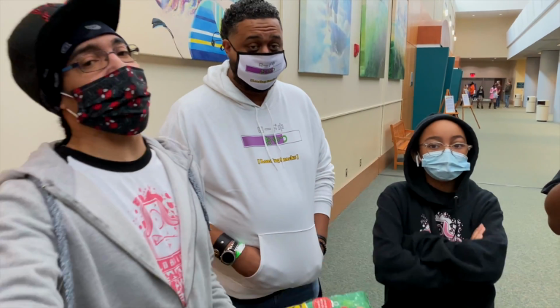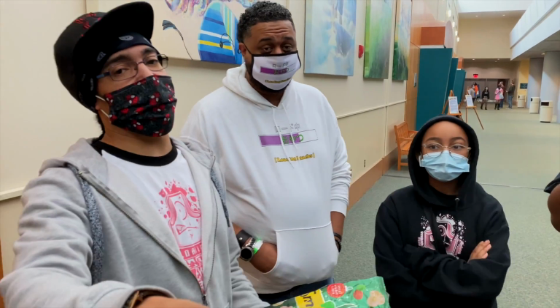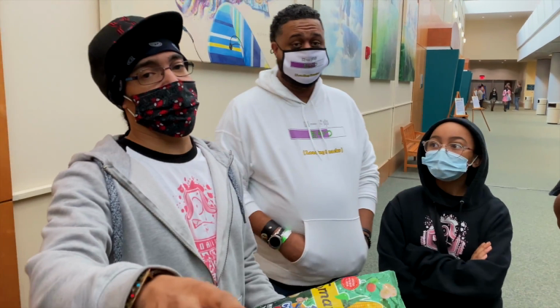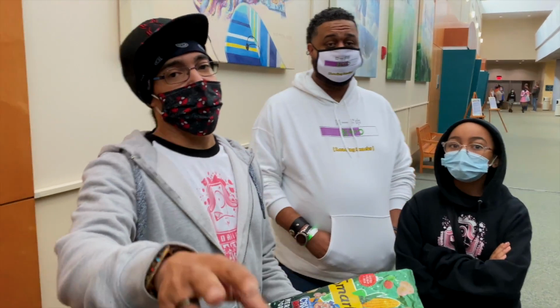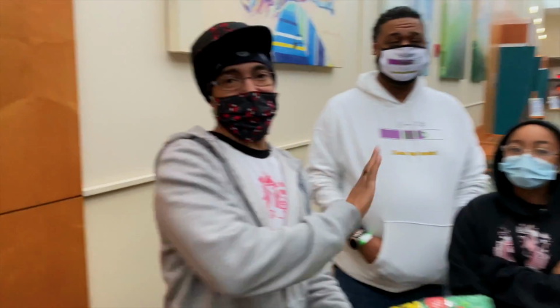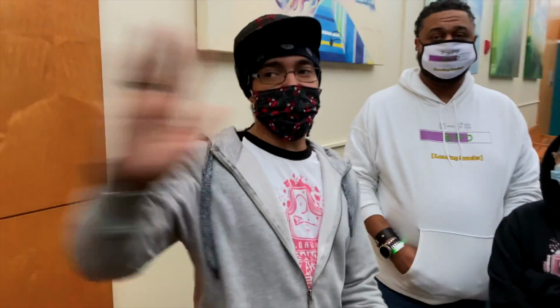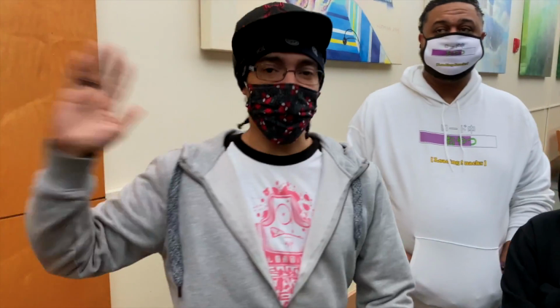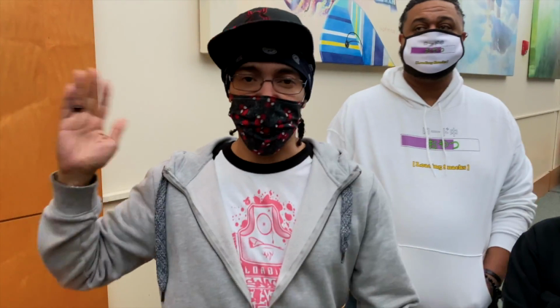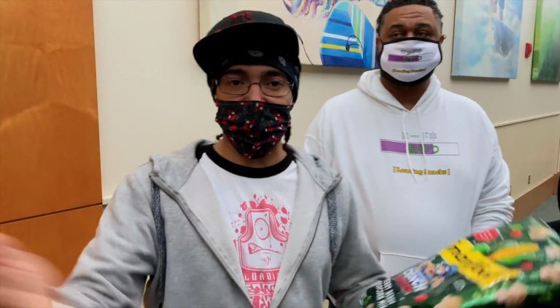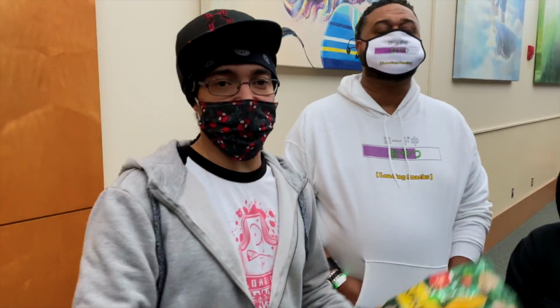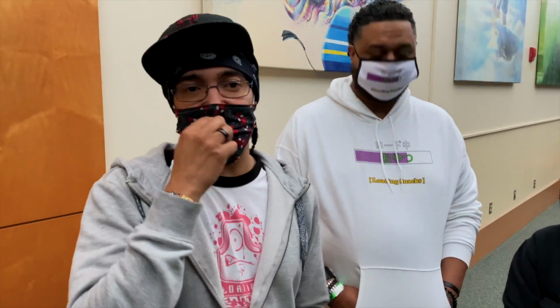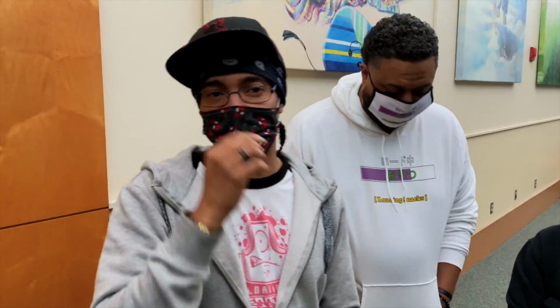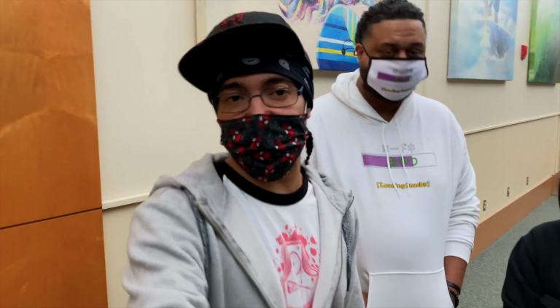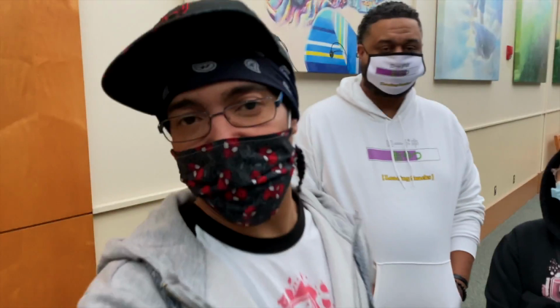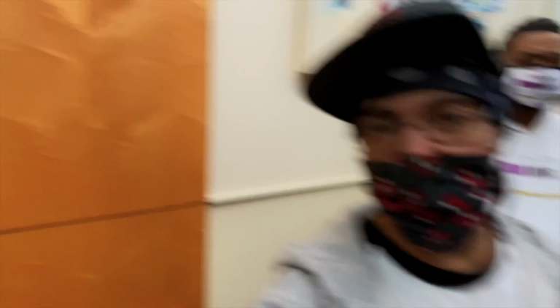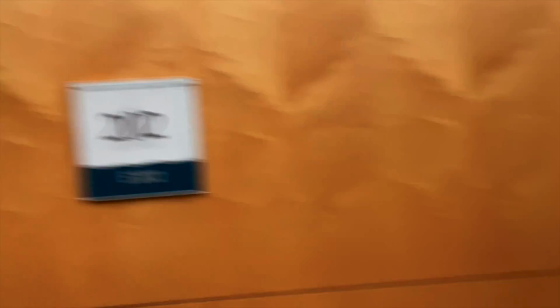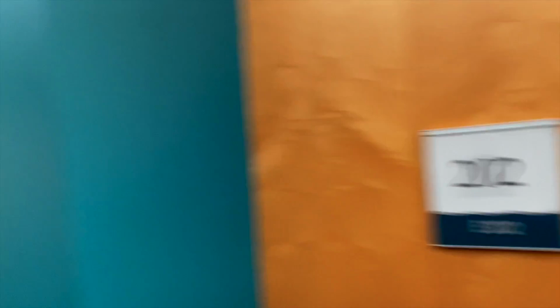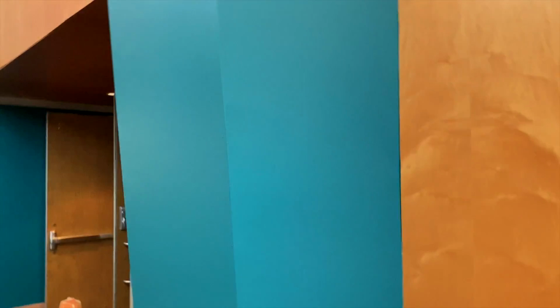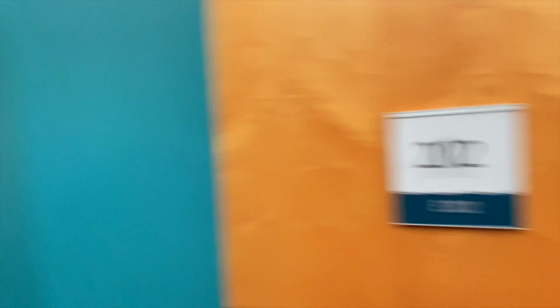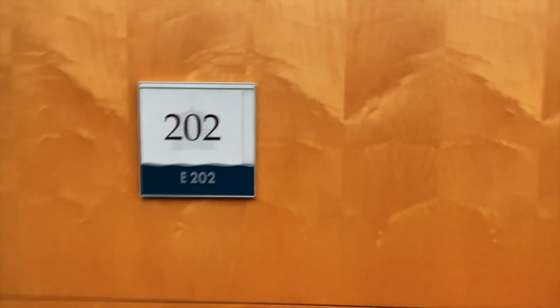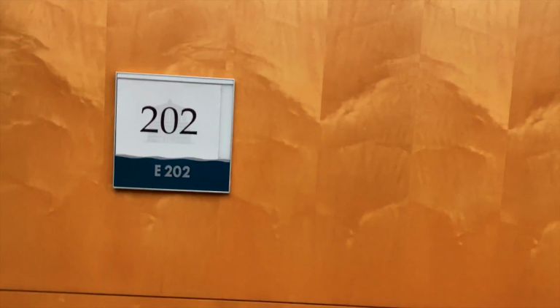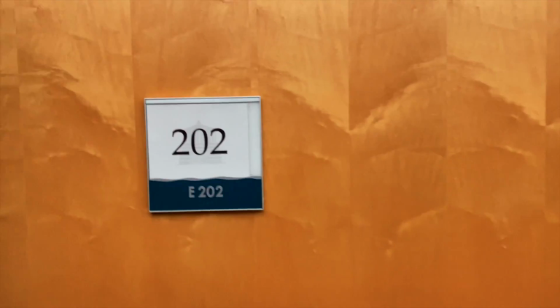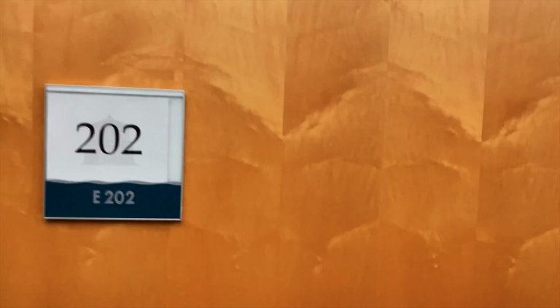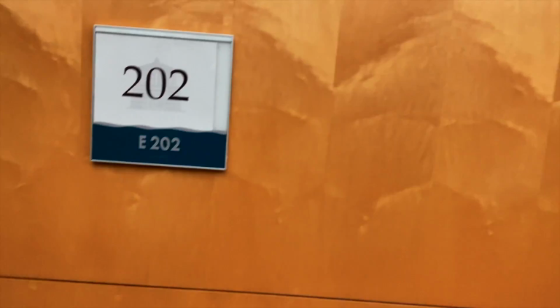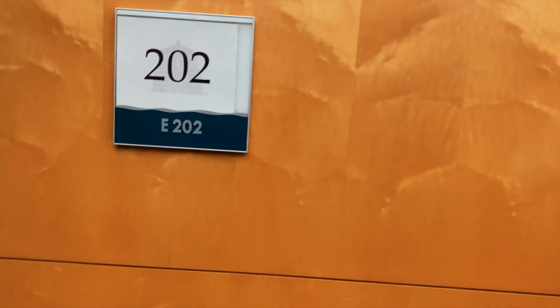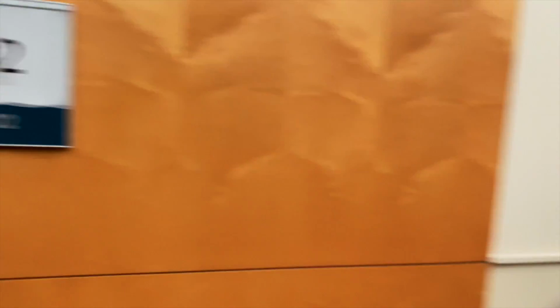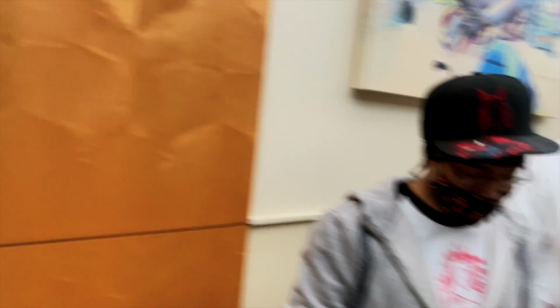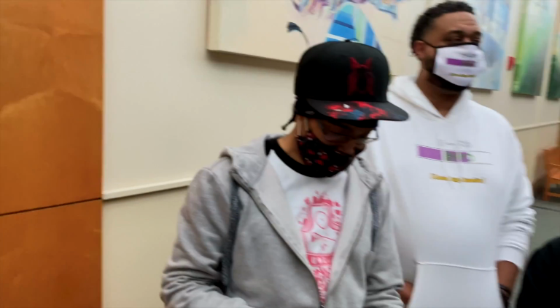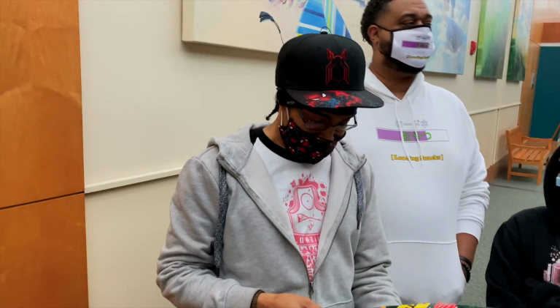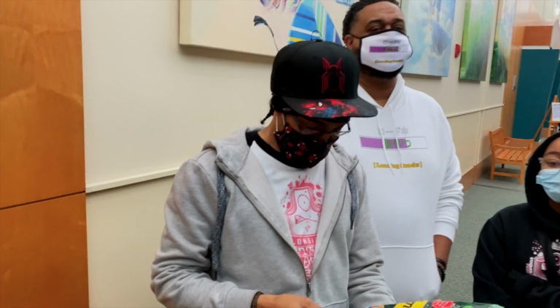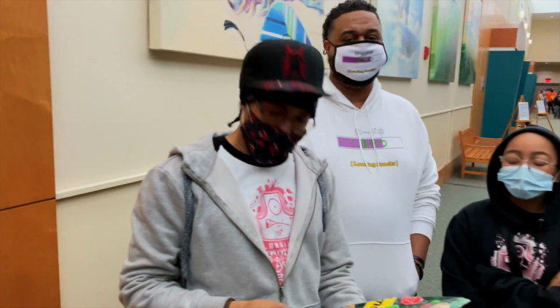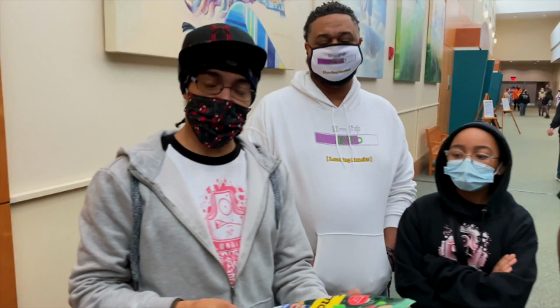We're outside of the rooms where the panels are happening. As a matter of fact, our panel is happening and that room is right there. Real simple.